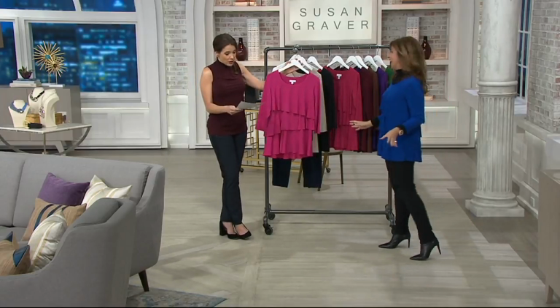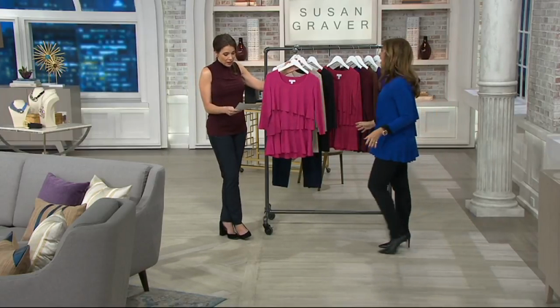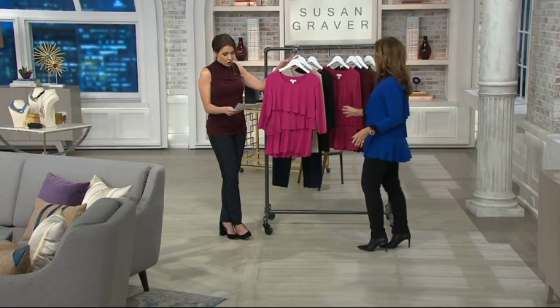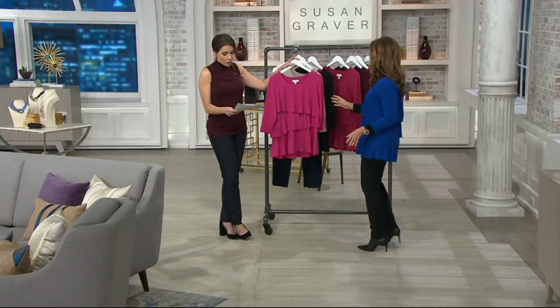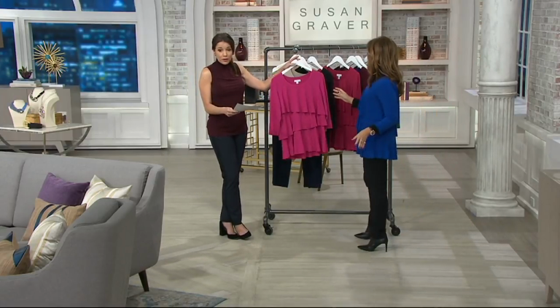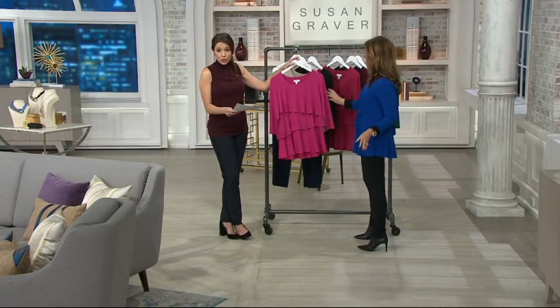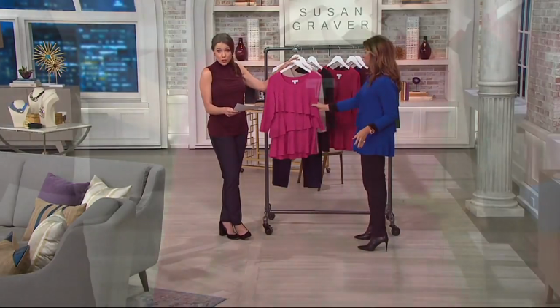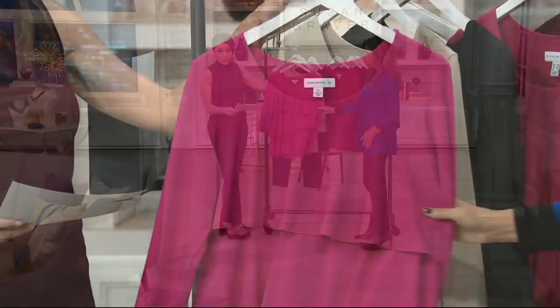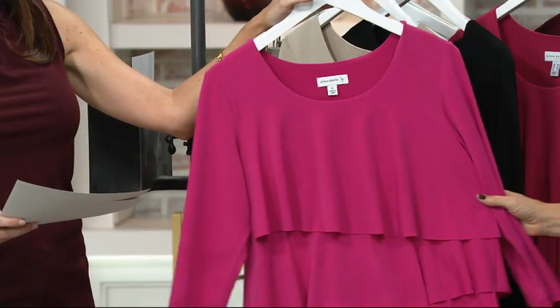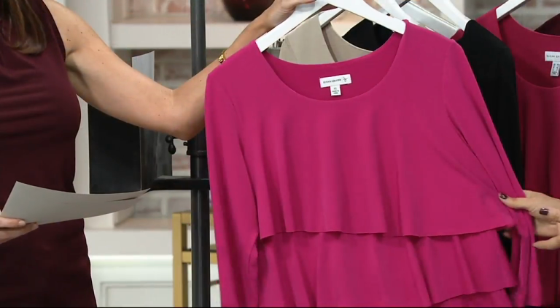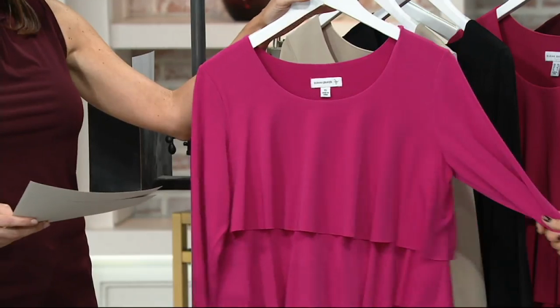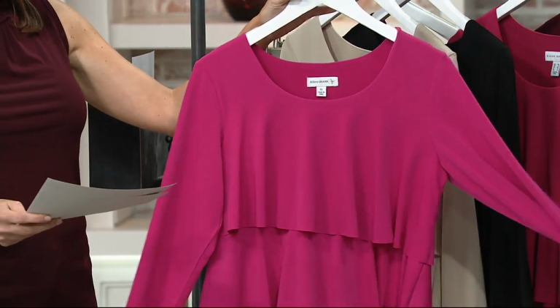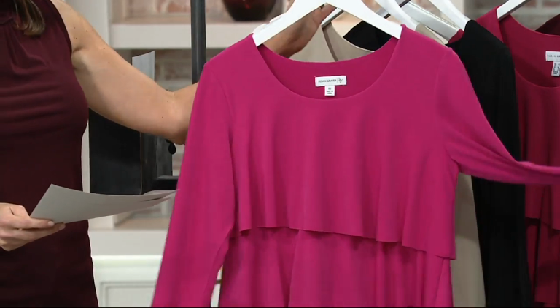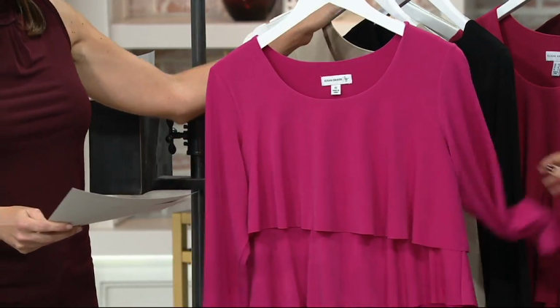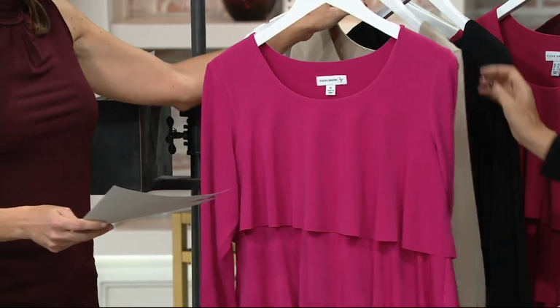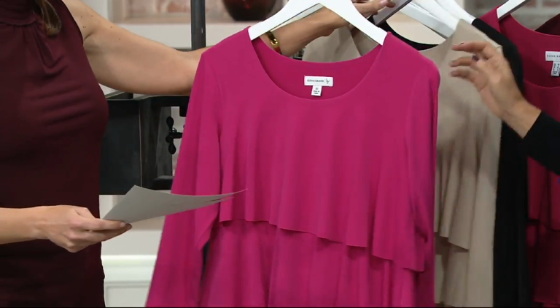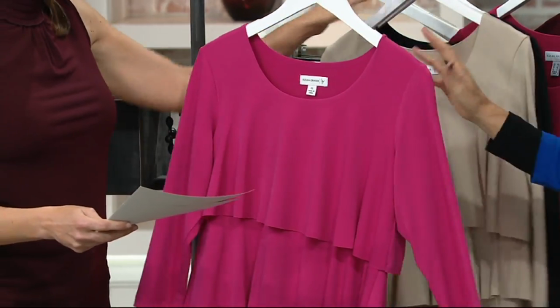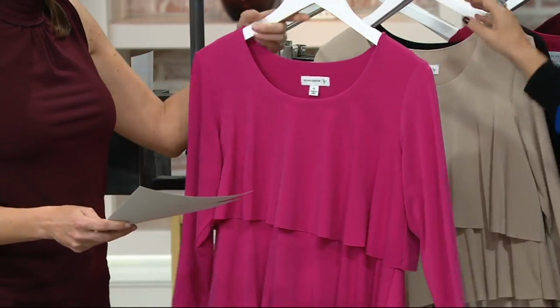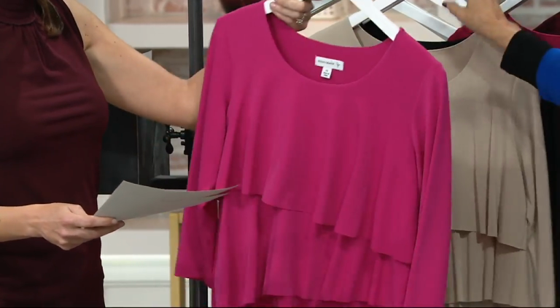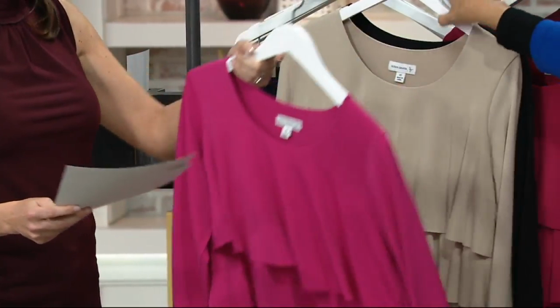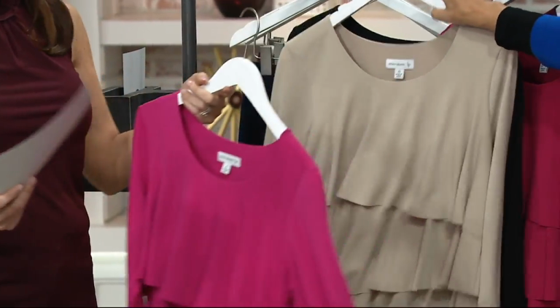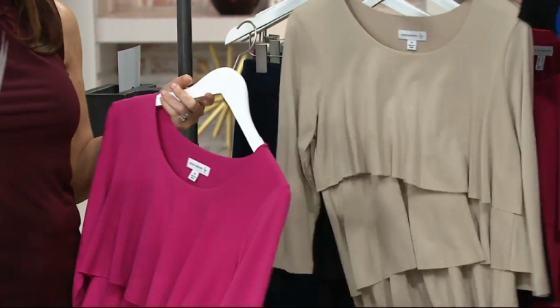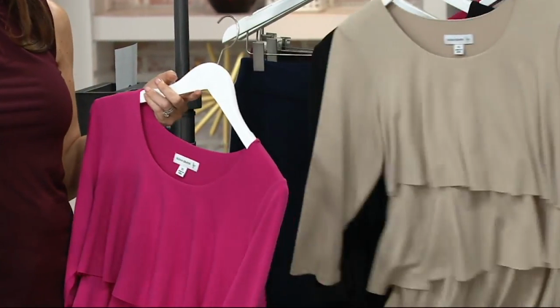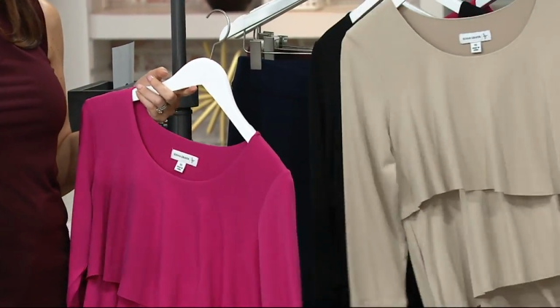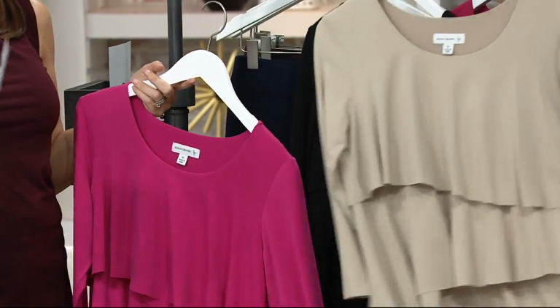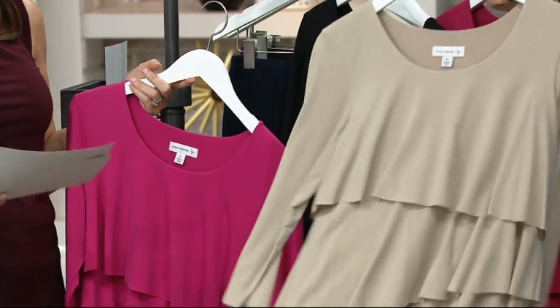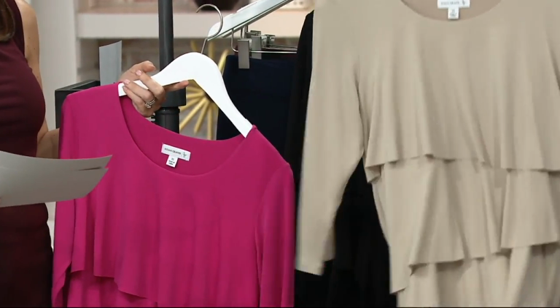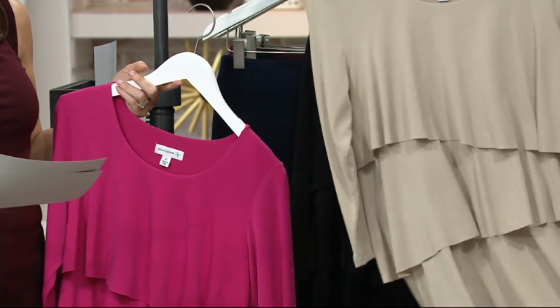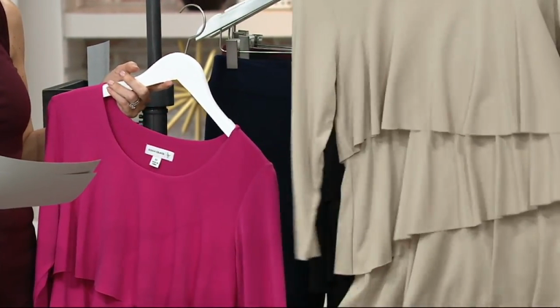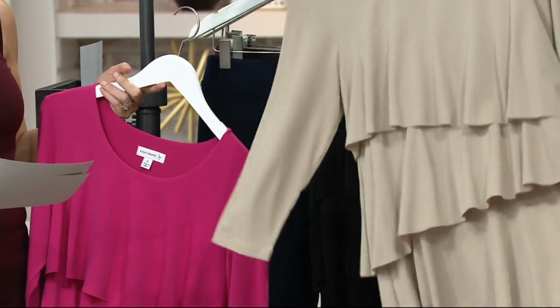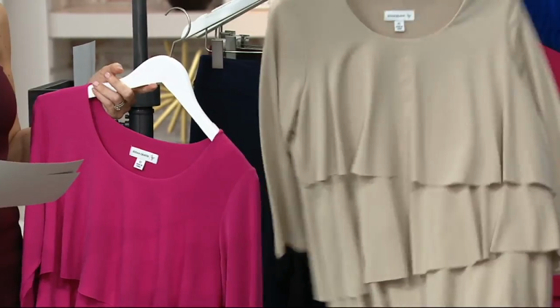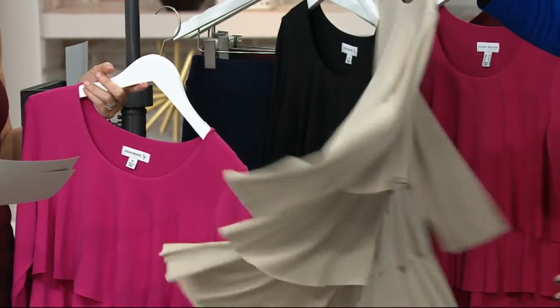Here are the colors. We have the bright fuchsia, which is beautiful — such a pretty color. The dark stone is lovely, and we saw Jess wearing that with the darker denim.